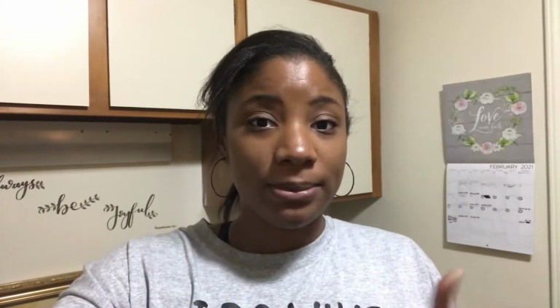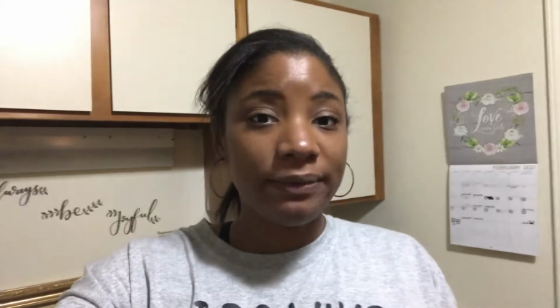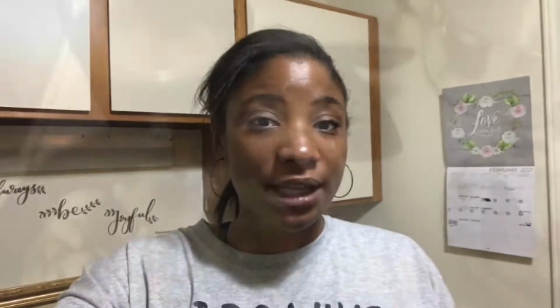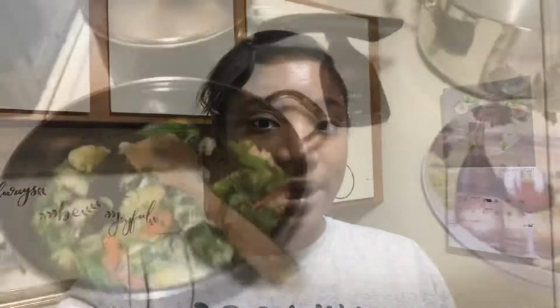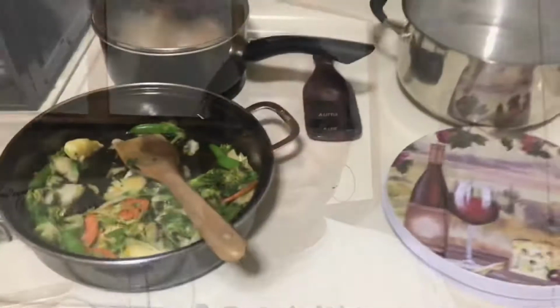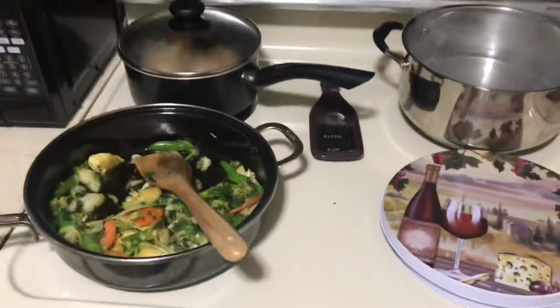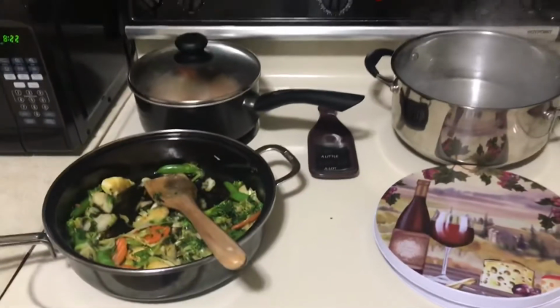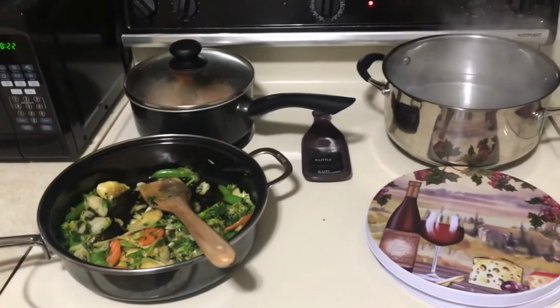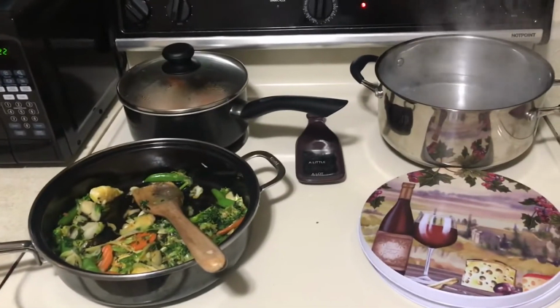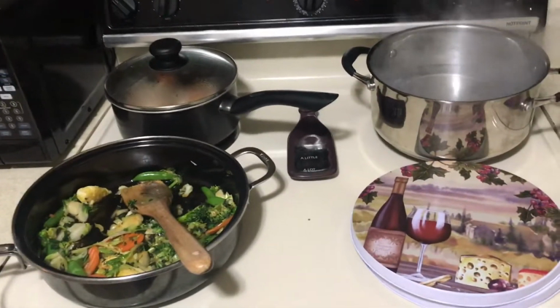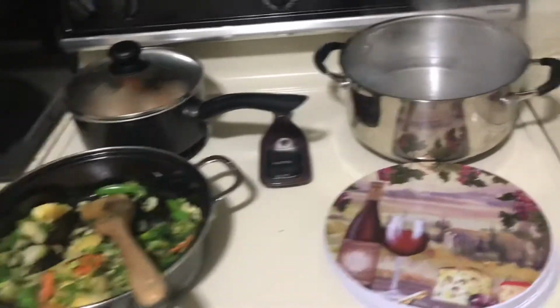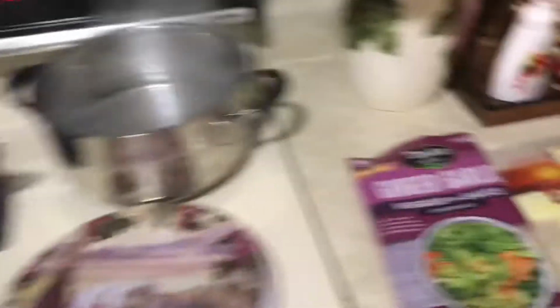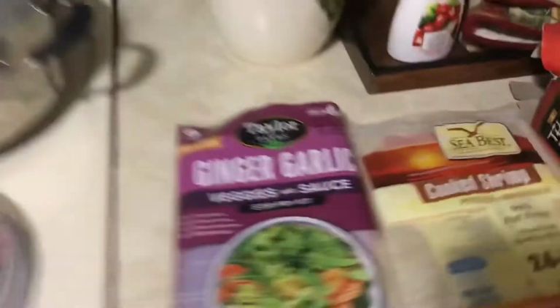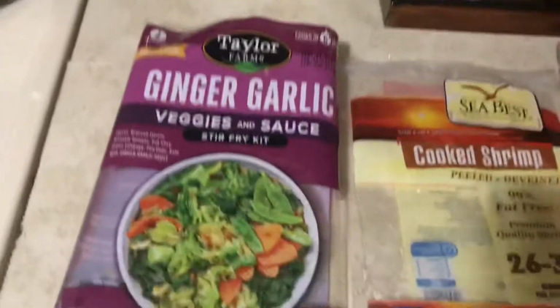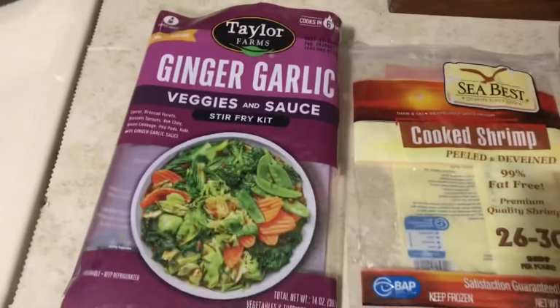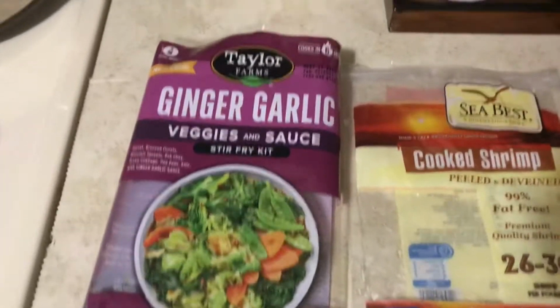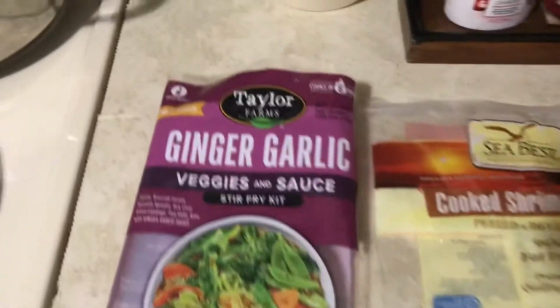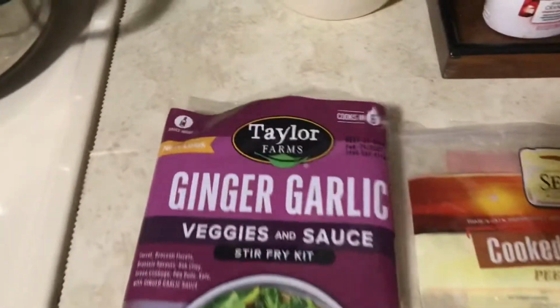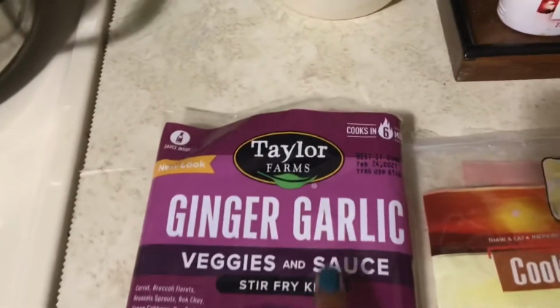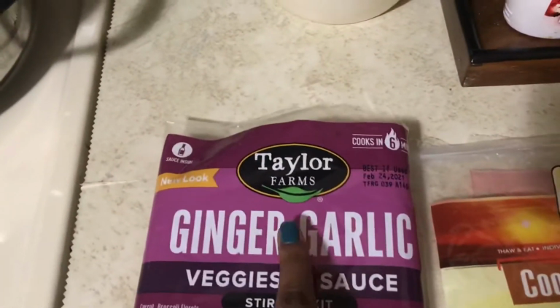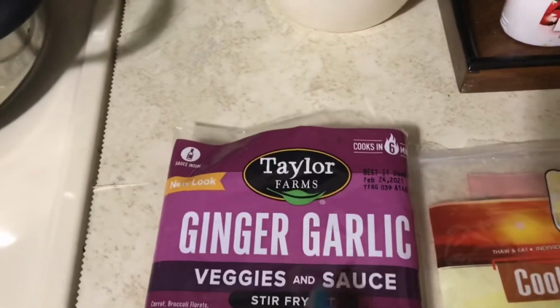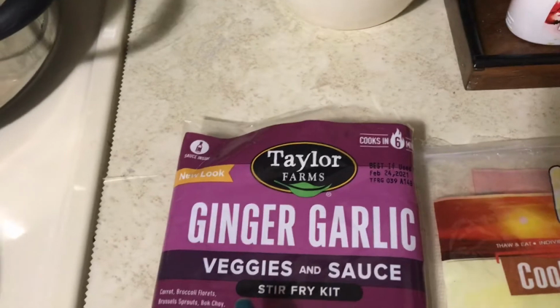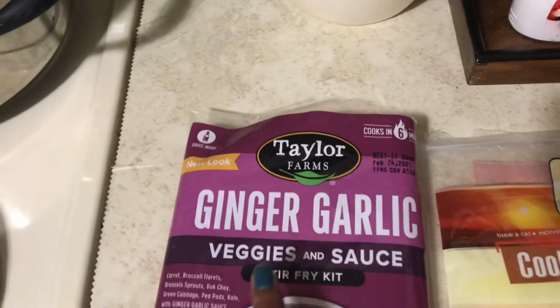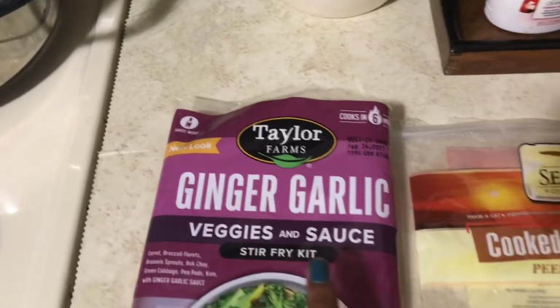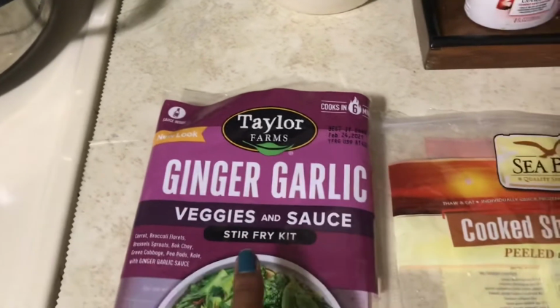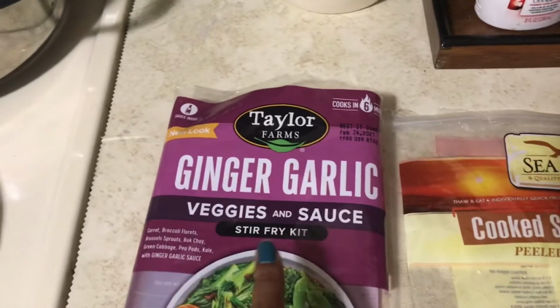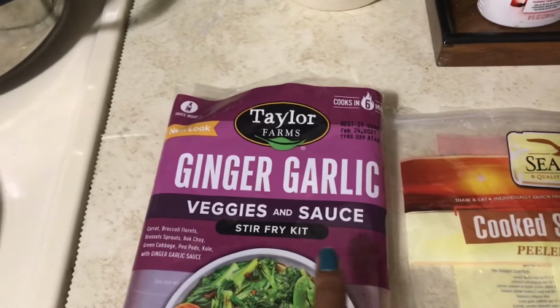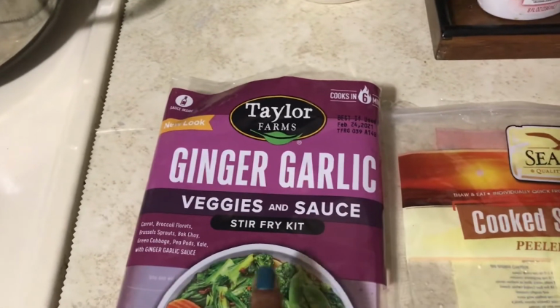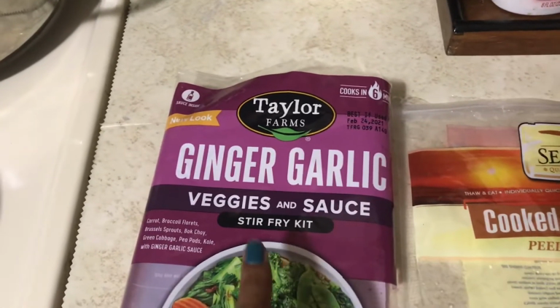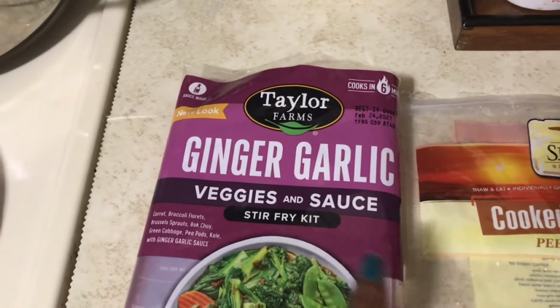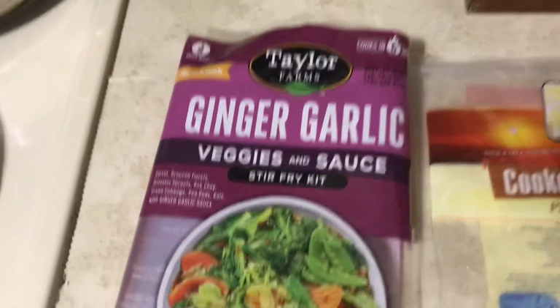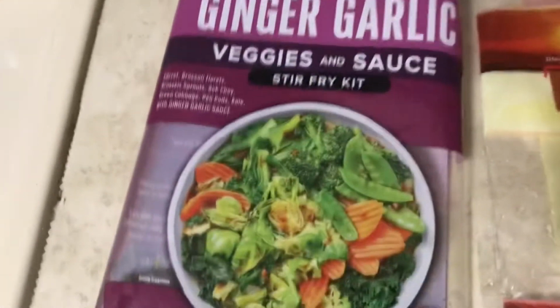So I'm going to flip over the camera now. I'm actually going to be making — I have the packages over here — so I got the Taylor Farms ginger garlic veggie and sauce kit. It's a stir-fry kit.